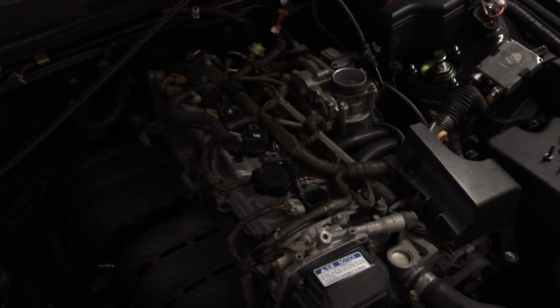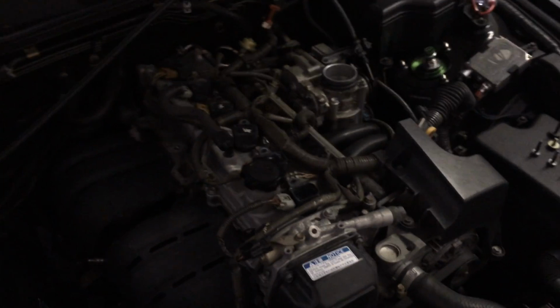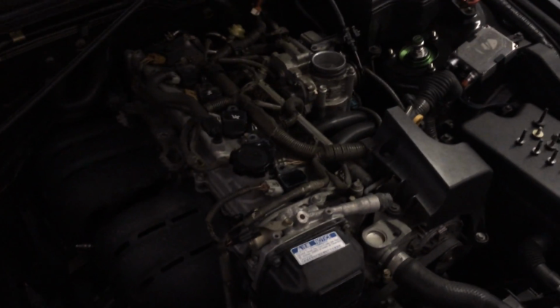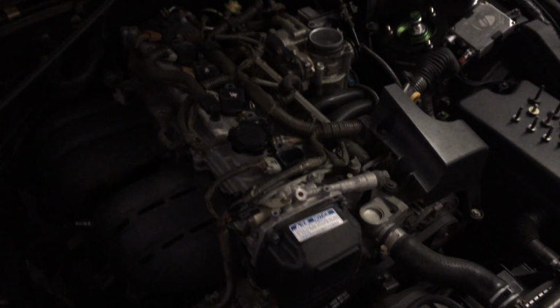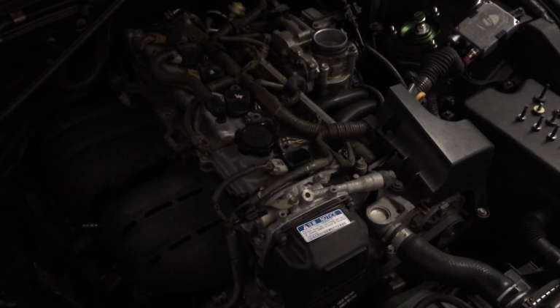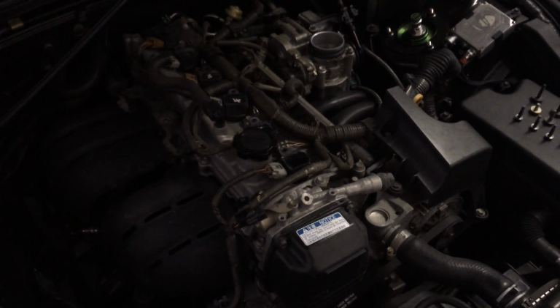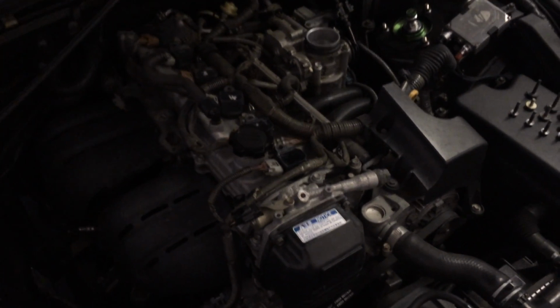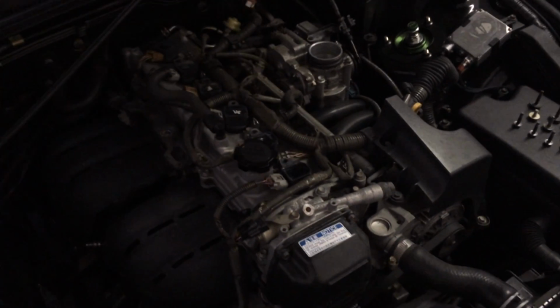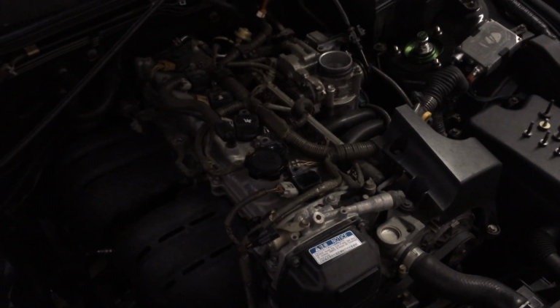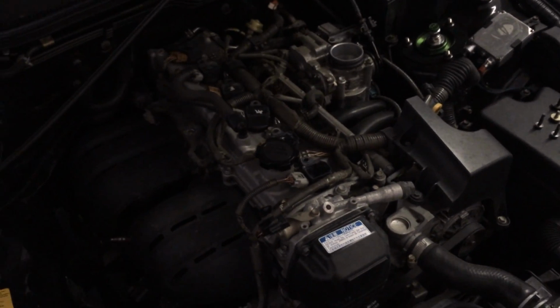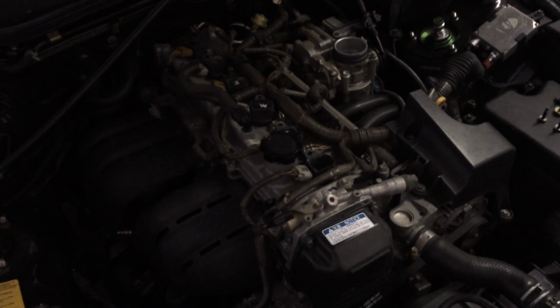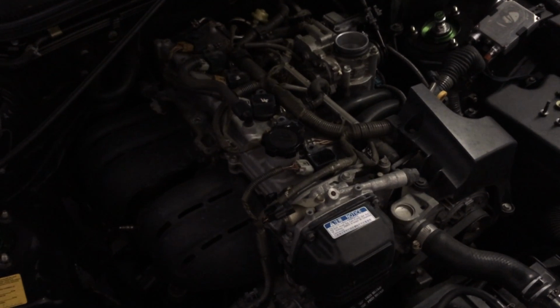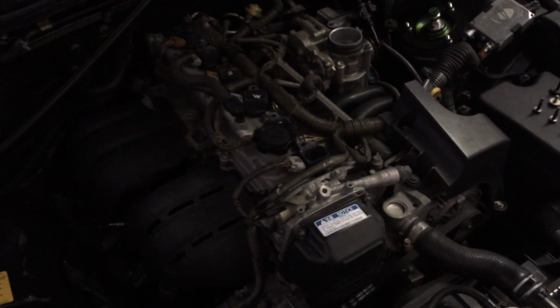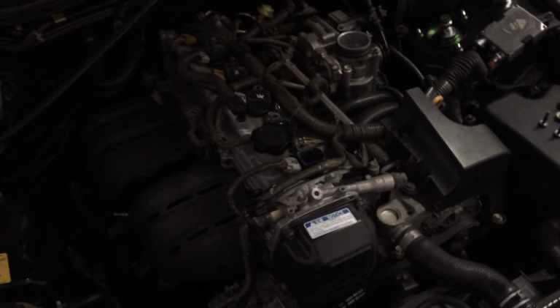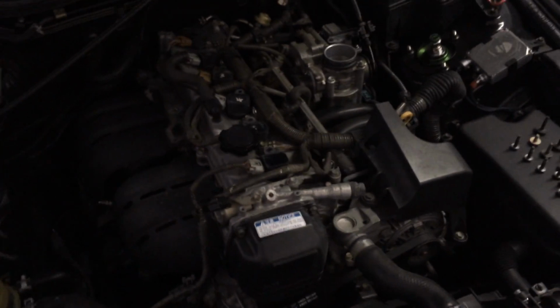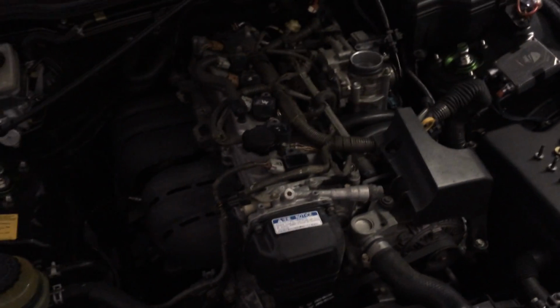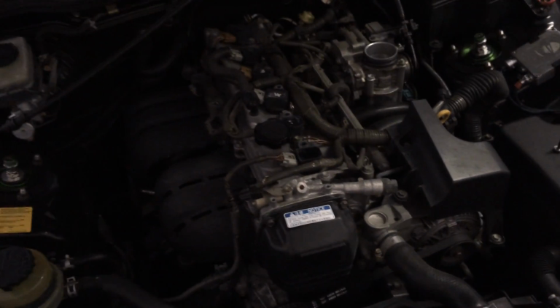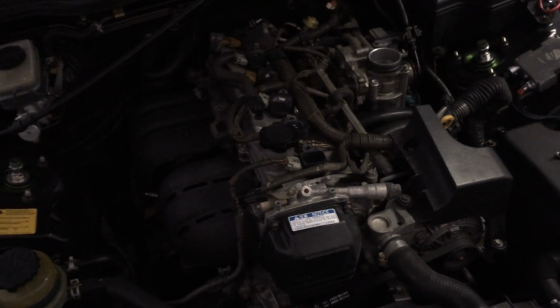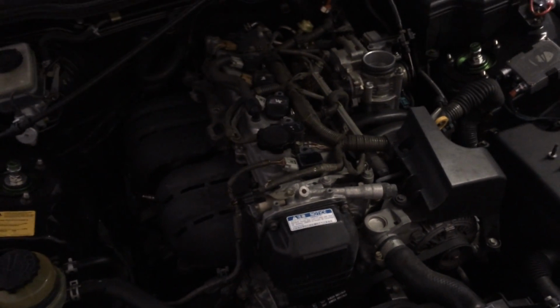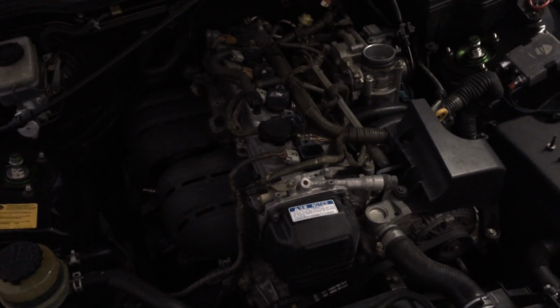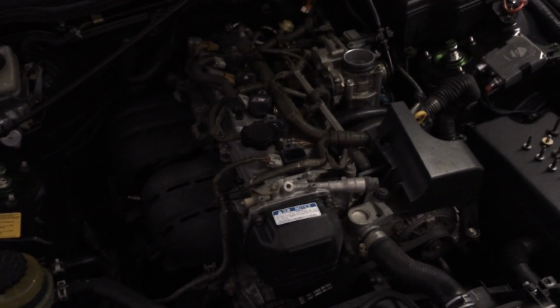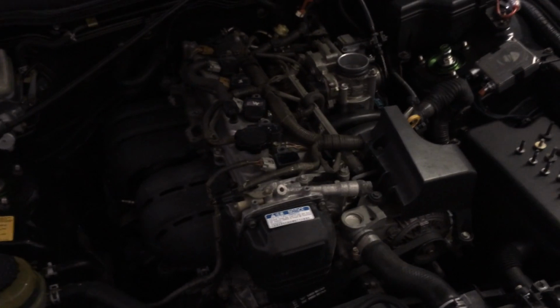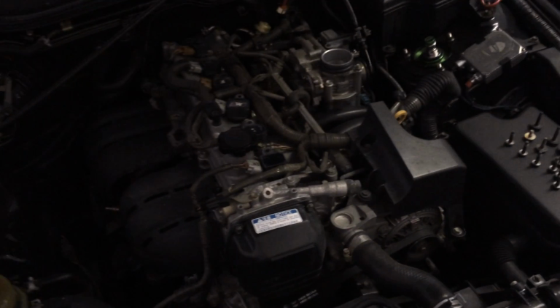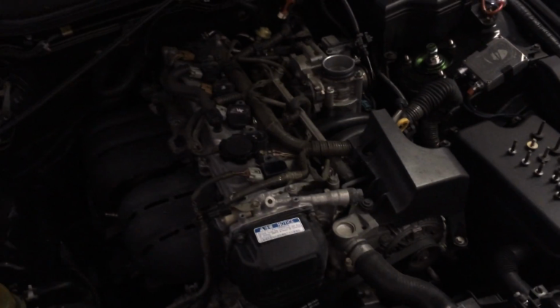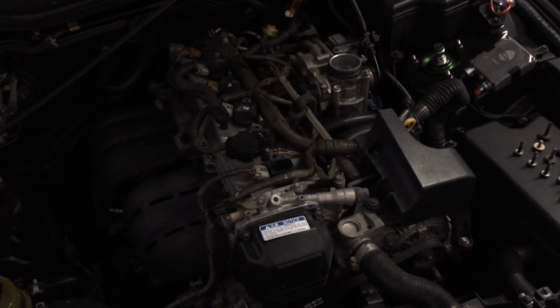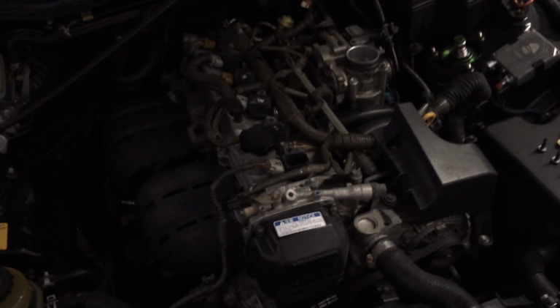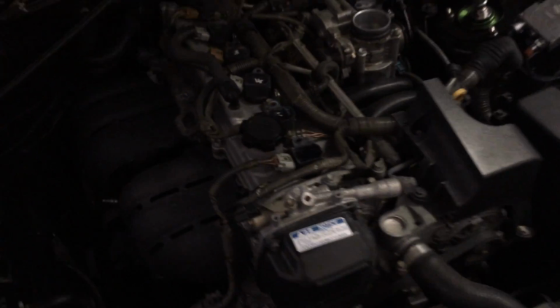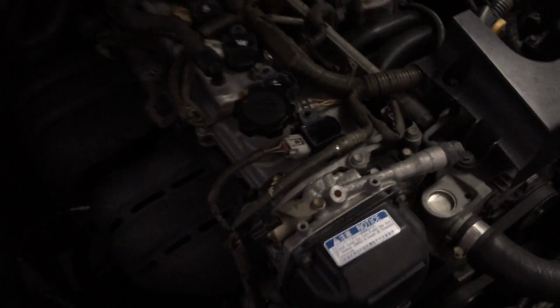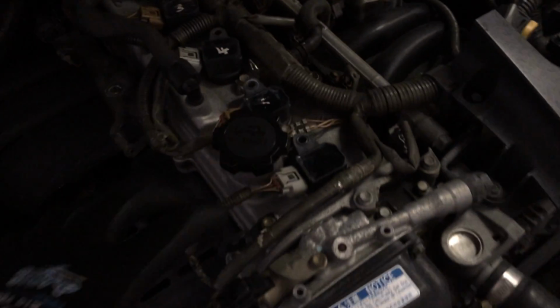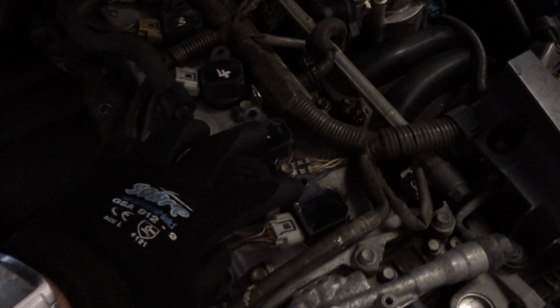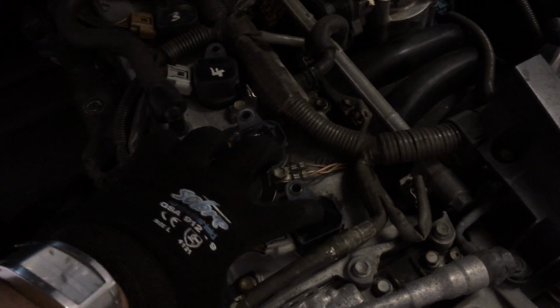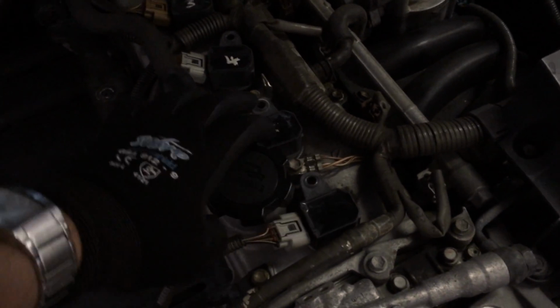I'm going to show you guys the easy way to diagnose a faulty coil pack. This vehicle is a Lexus IS200, but mostly the same applies to almost any vehicle that runs the coil-on-plug style ignition.